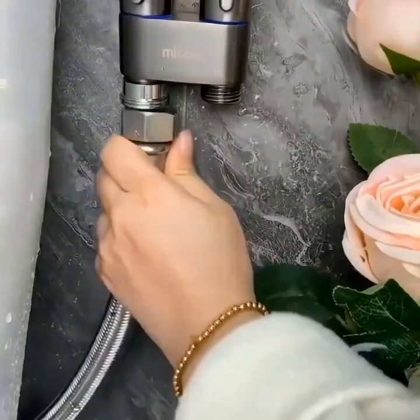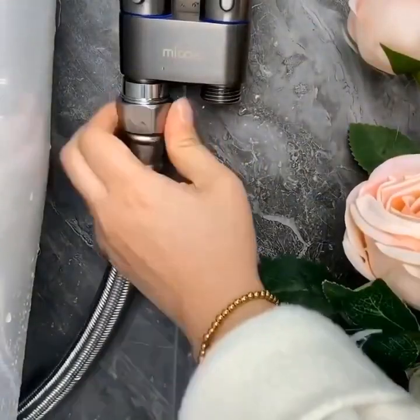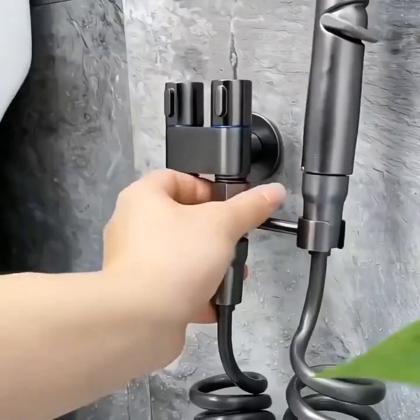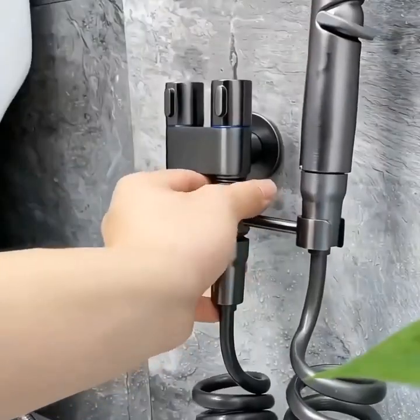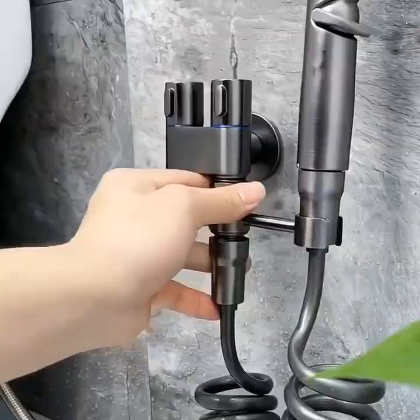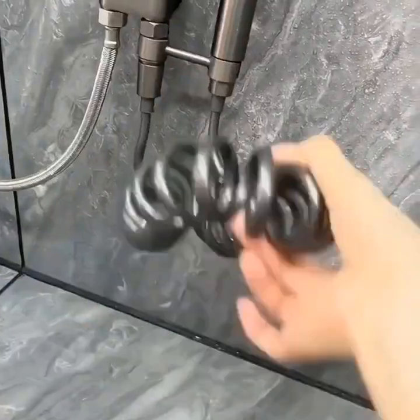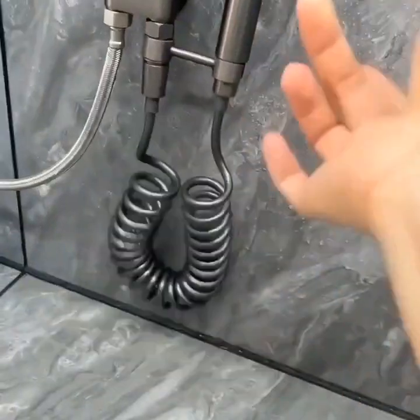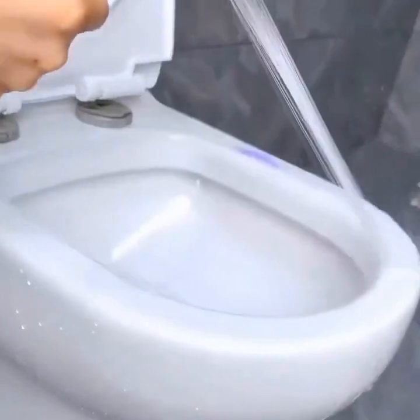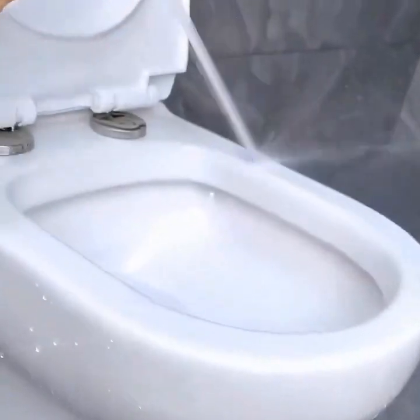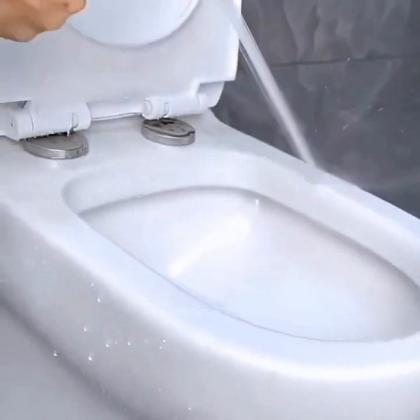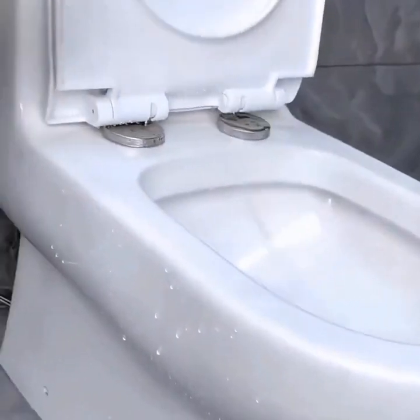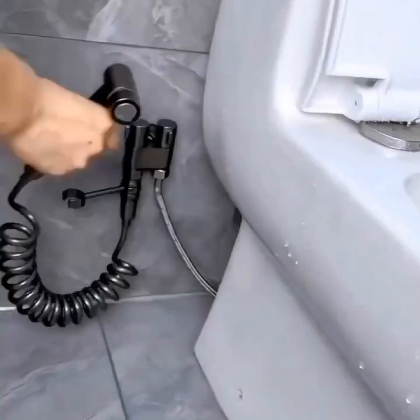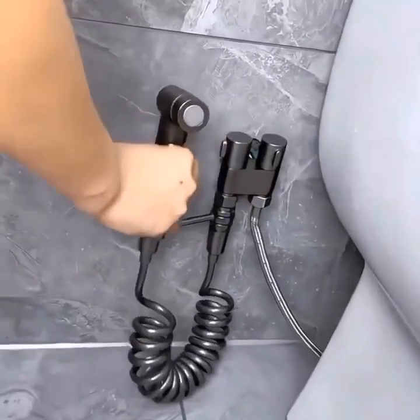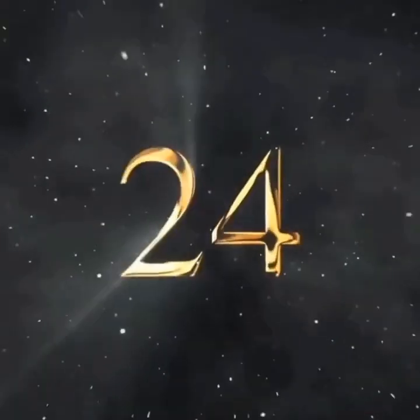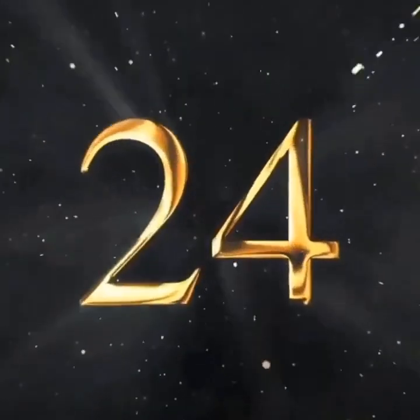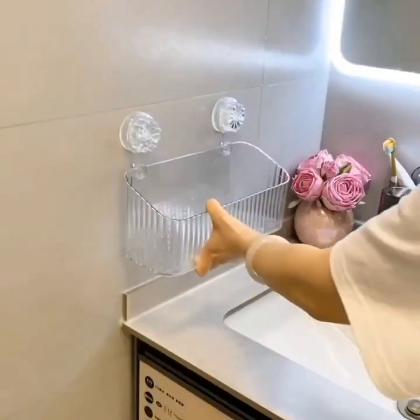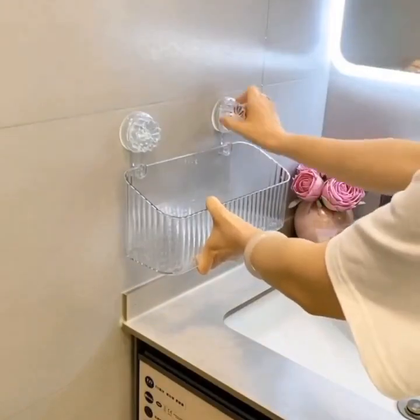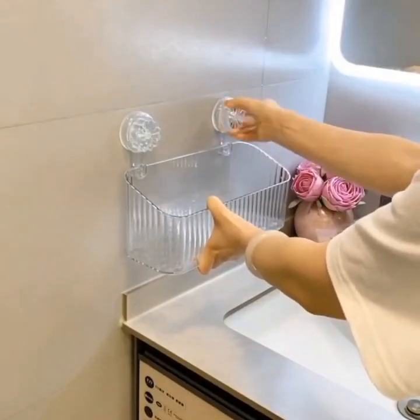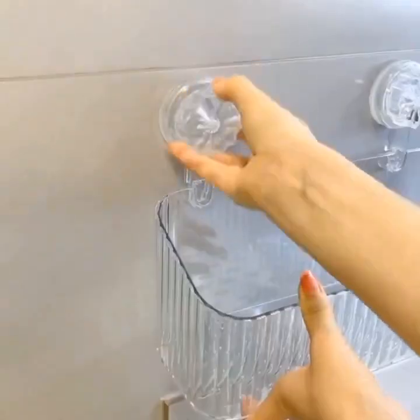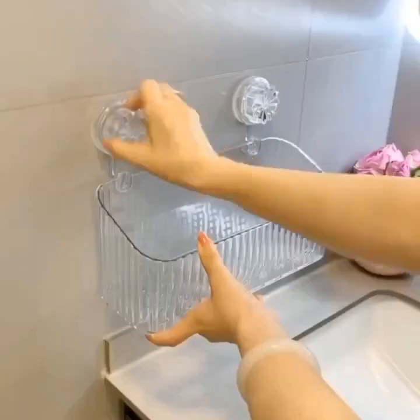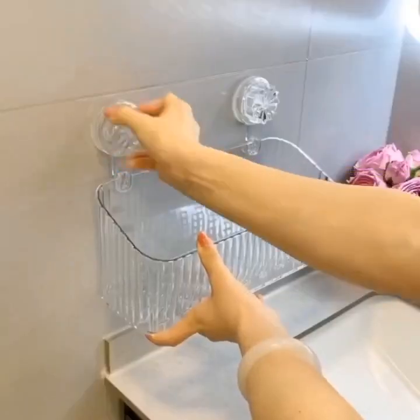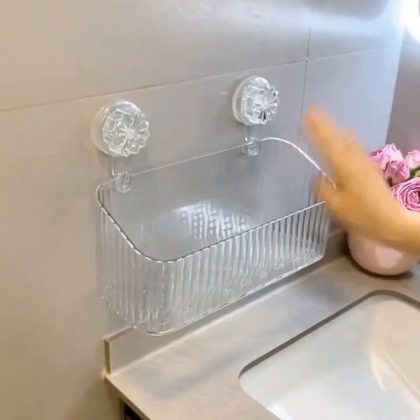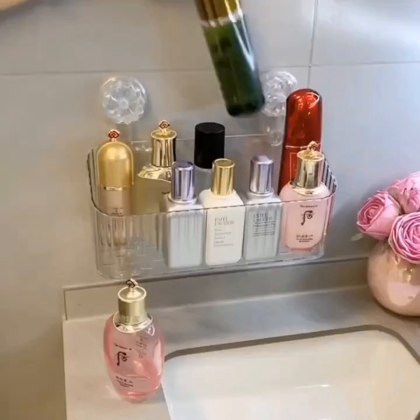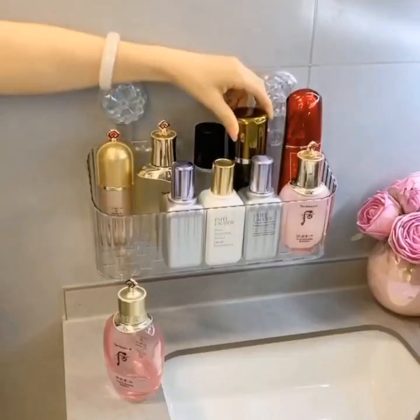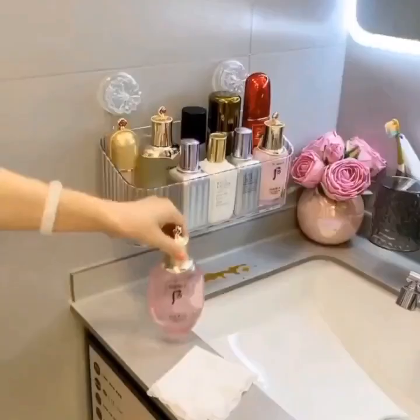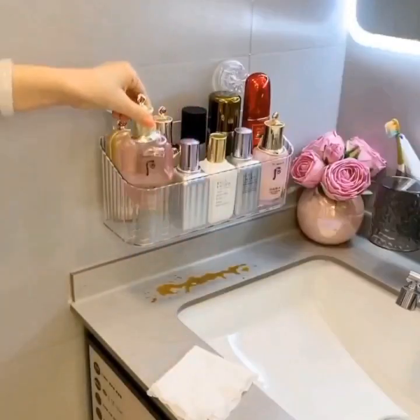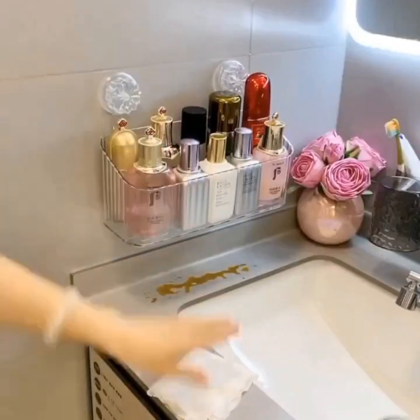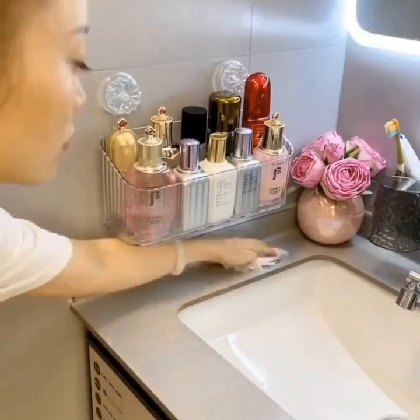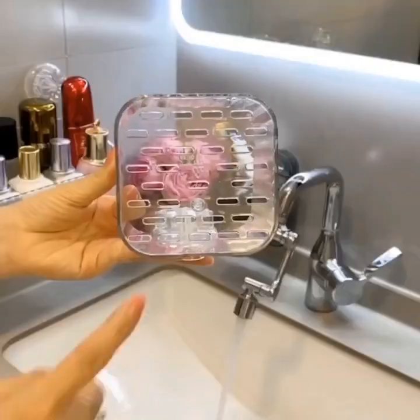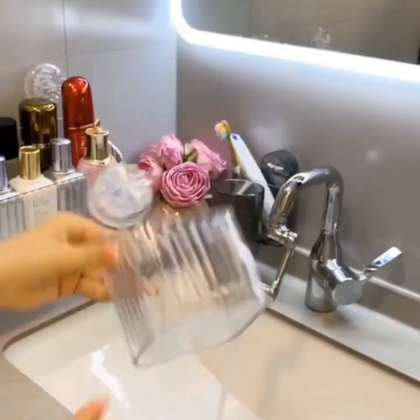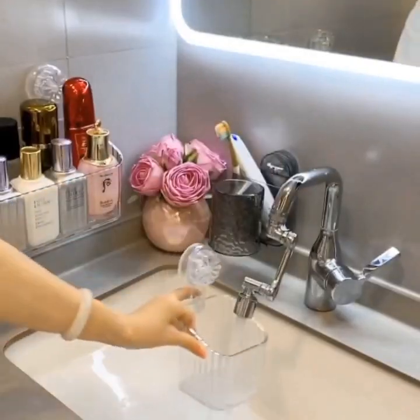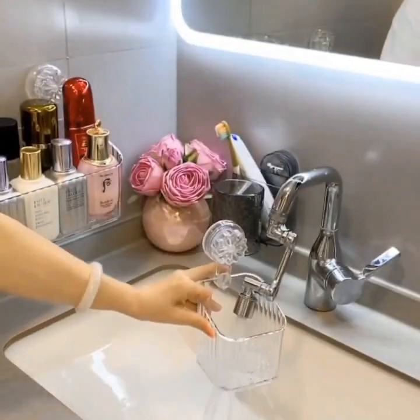Coming in at number 26, we have the Roborock S6 Max V Robot Vacuum. This advanced vacuum cleaner not only cleans your floors, but also has built-in obstacle avoidance and object recognition for a truly intelligent cleaning experience.